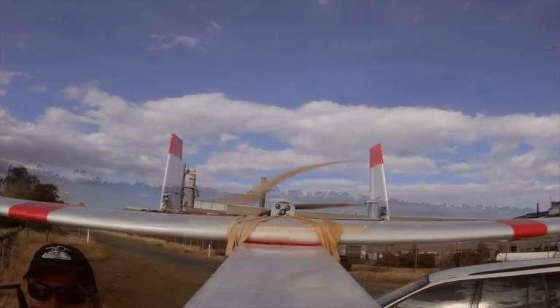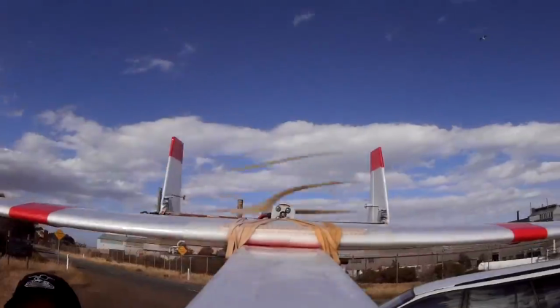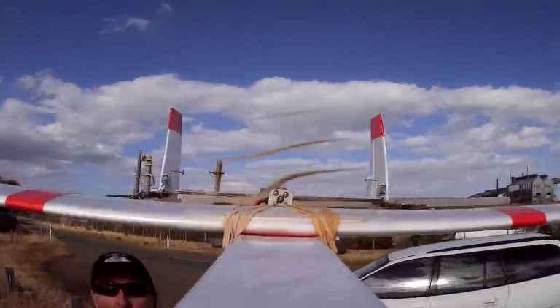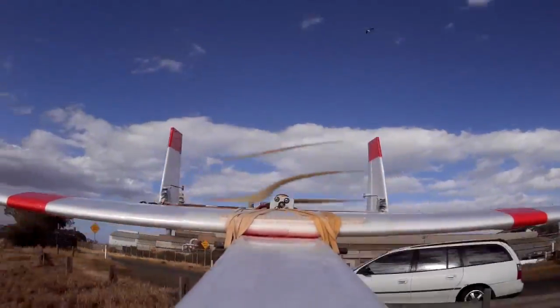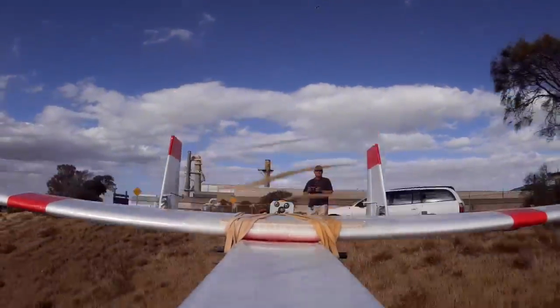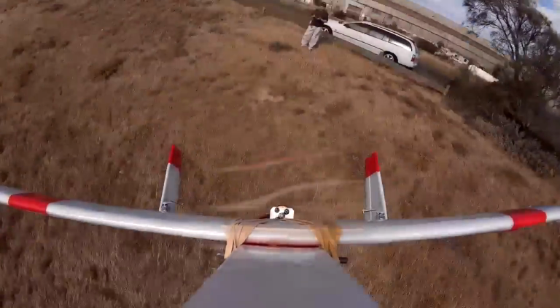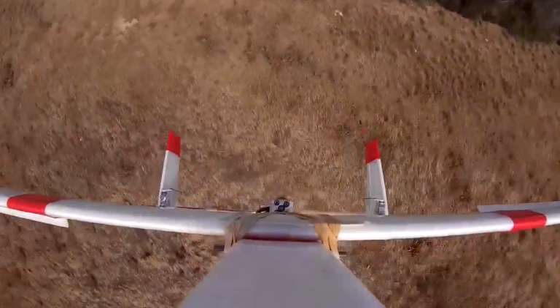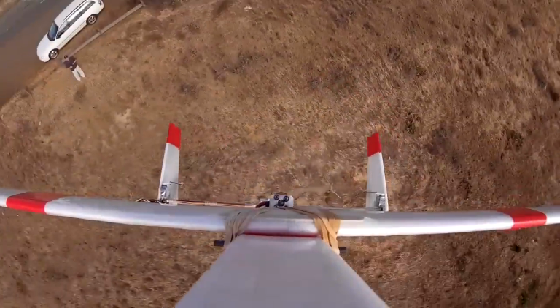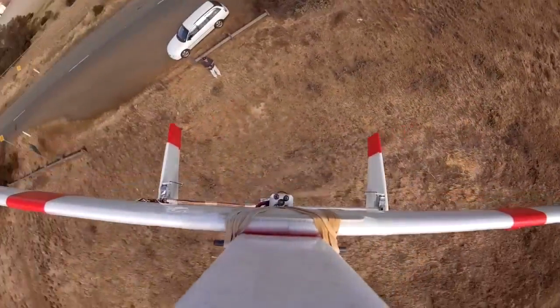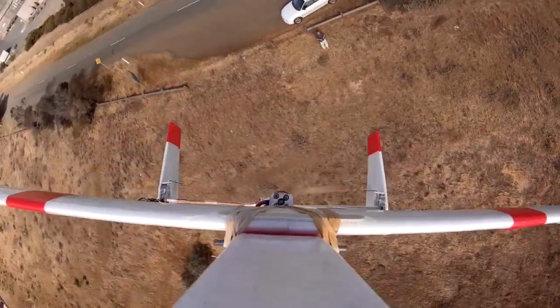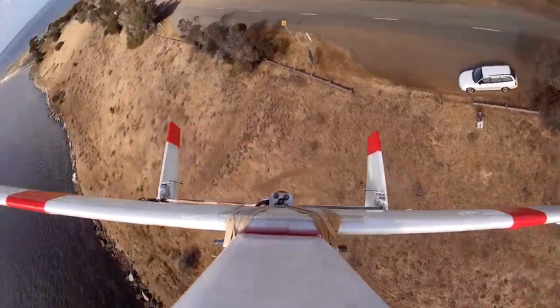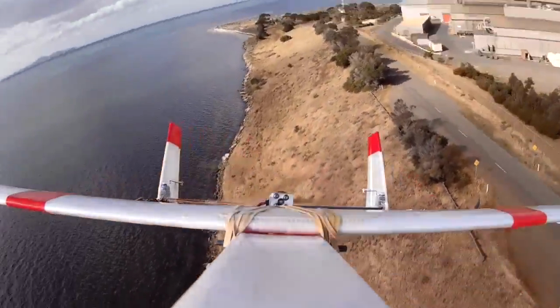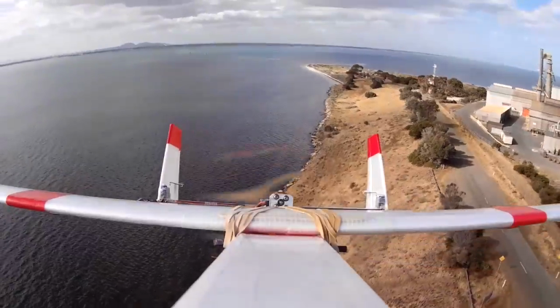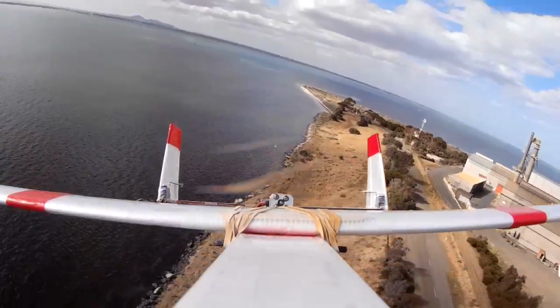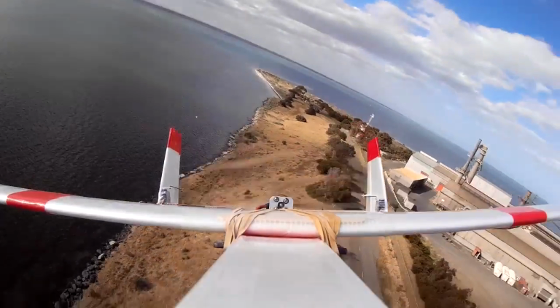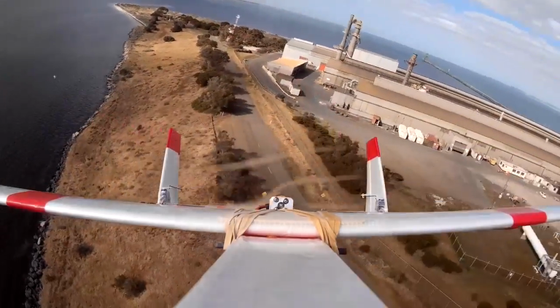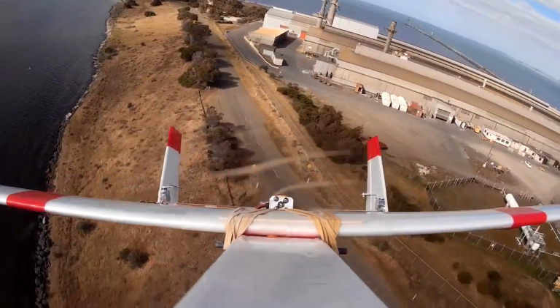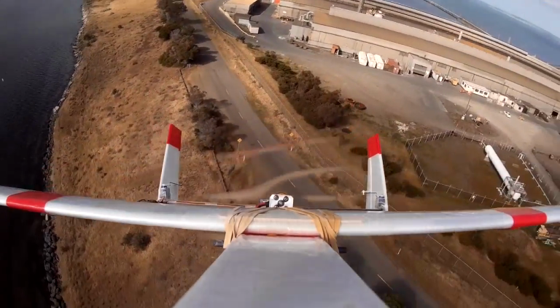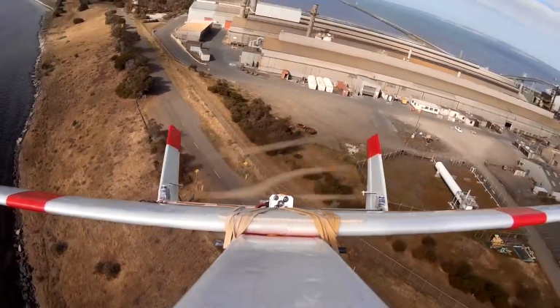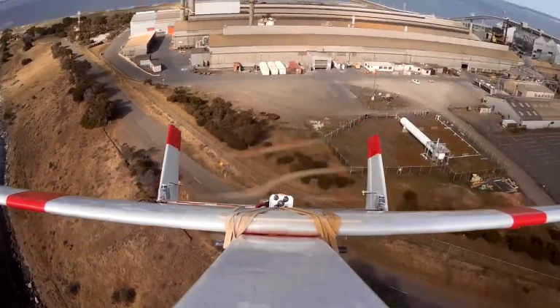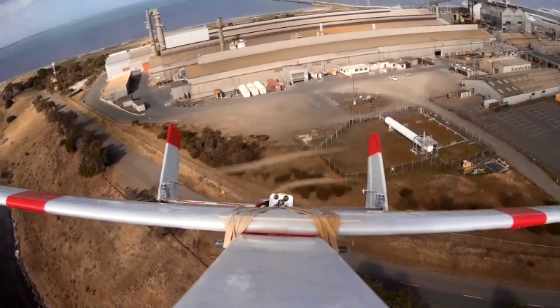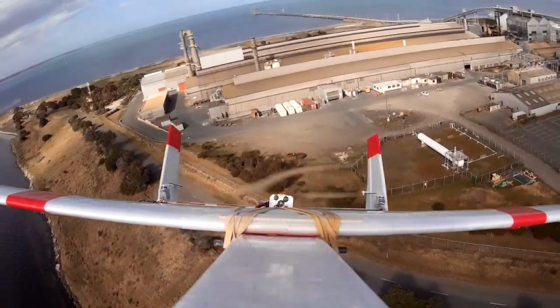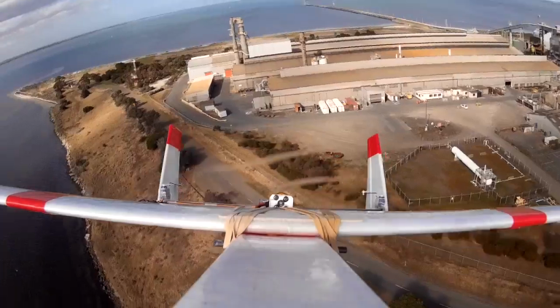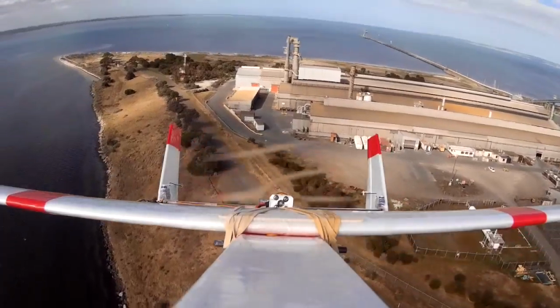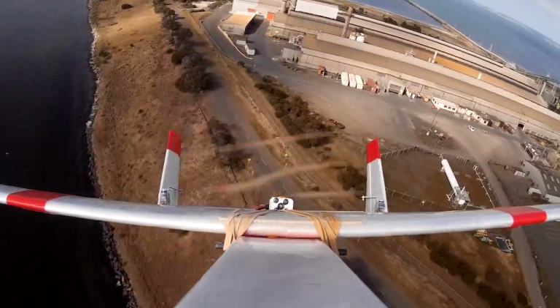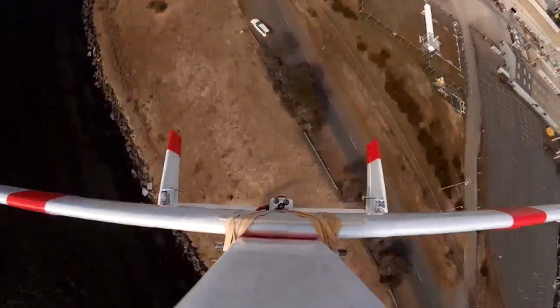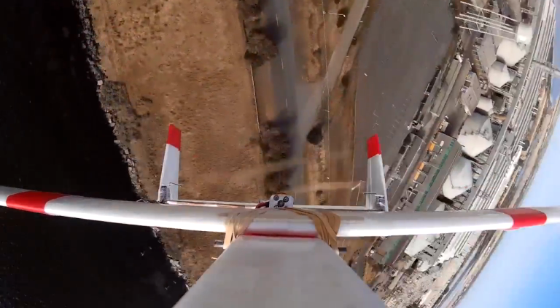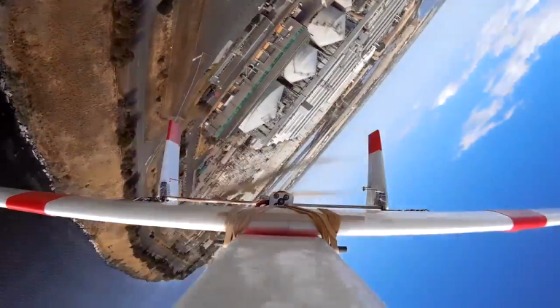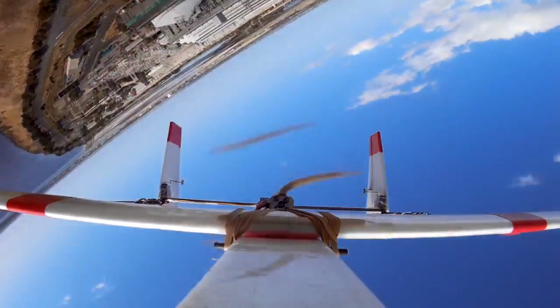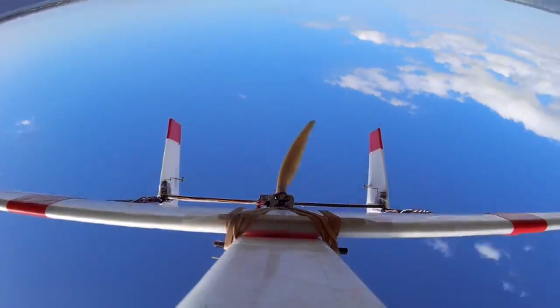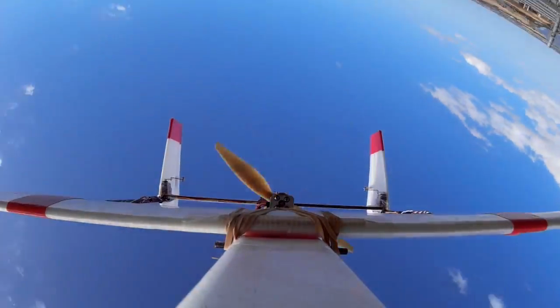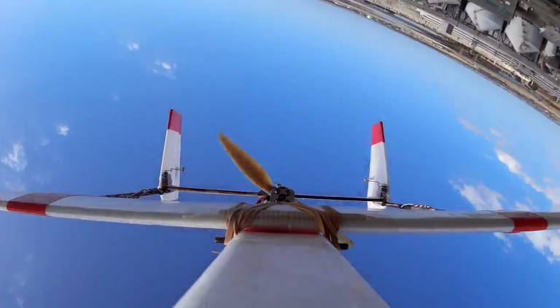Now this is another day out at Point Henry, and this just shows the vertical performance, which is great with the reasonably powered motor. It'll fly vertical for quite a distance. Inverted — no problems.